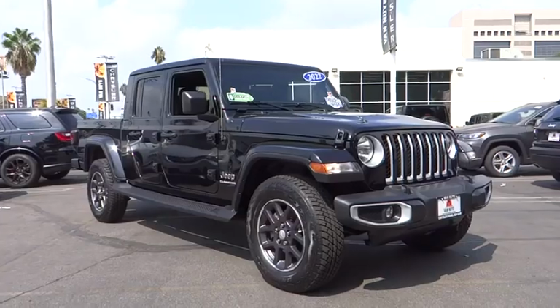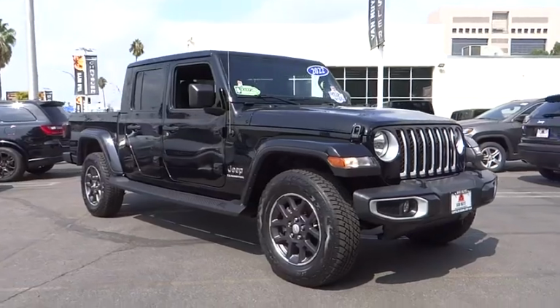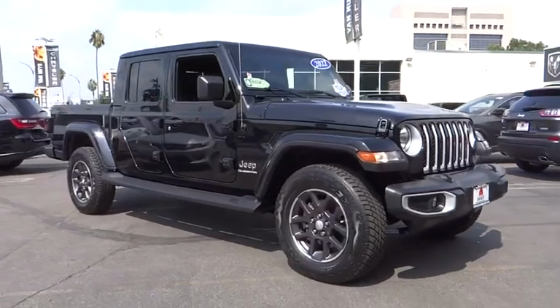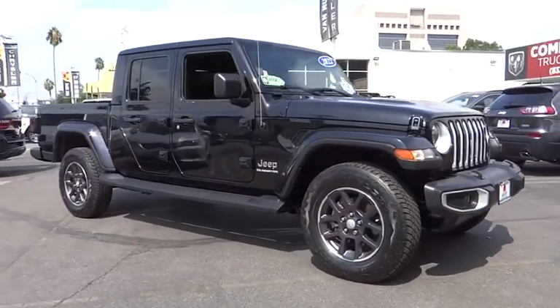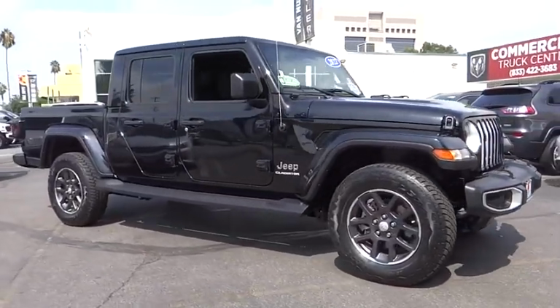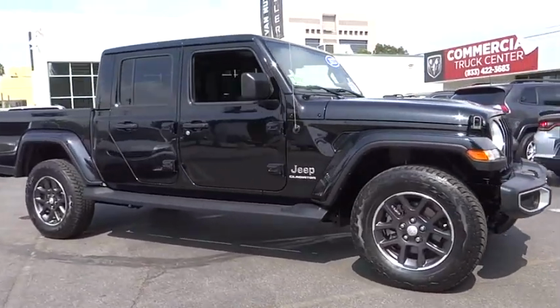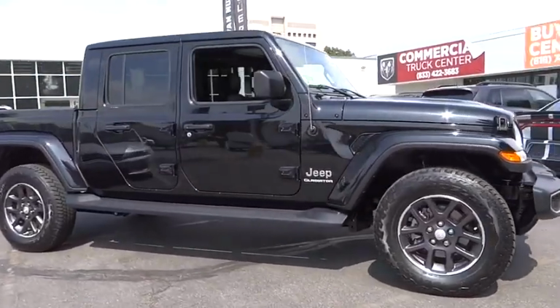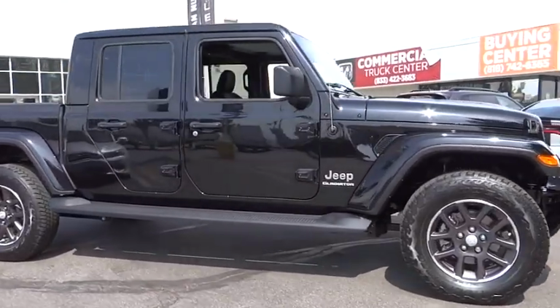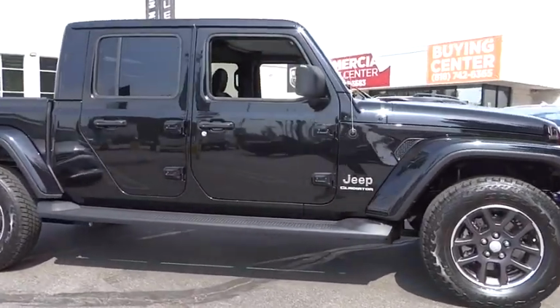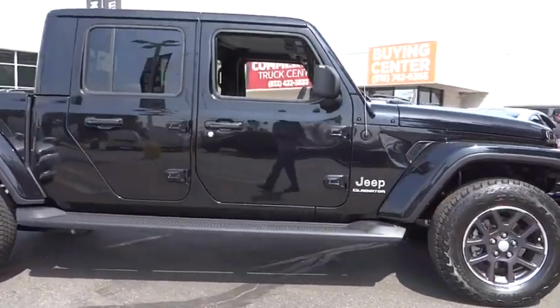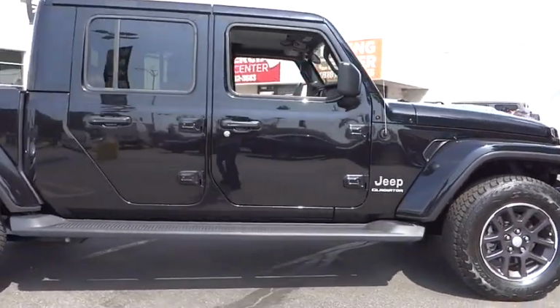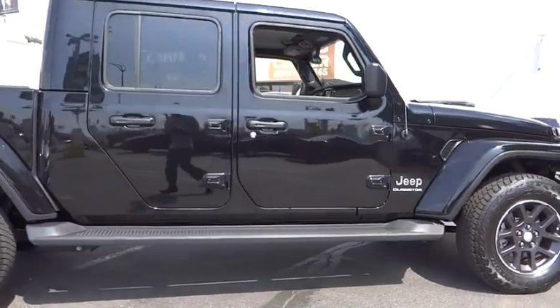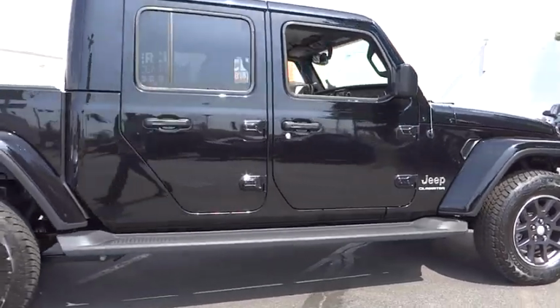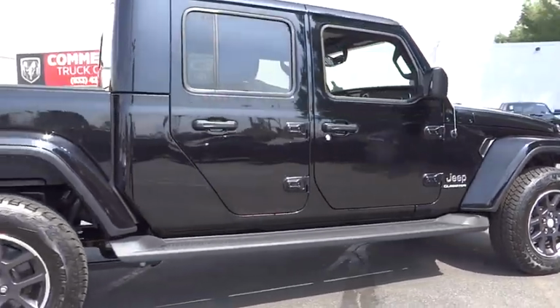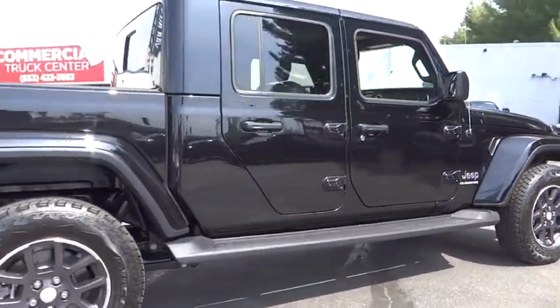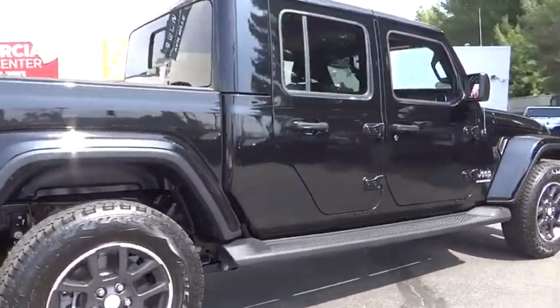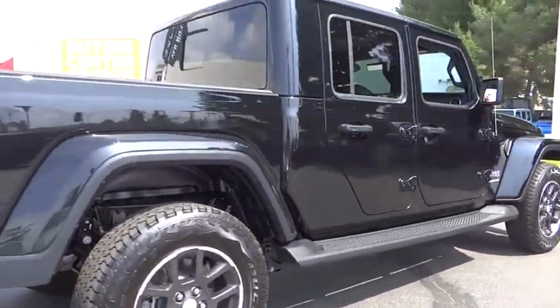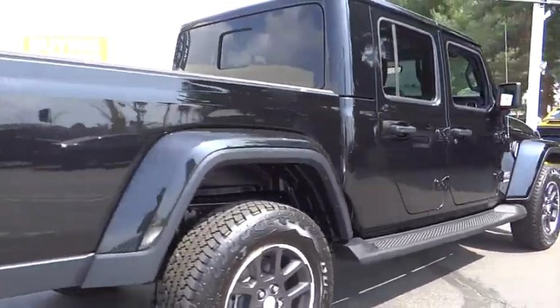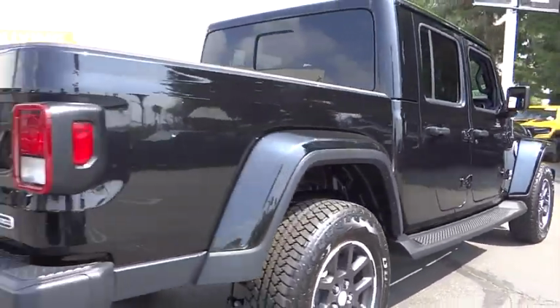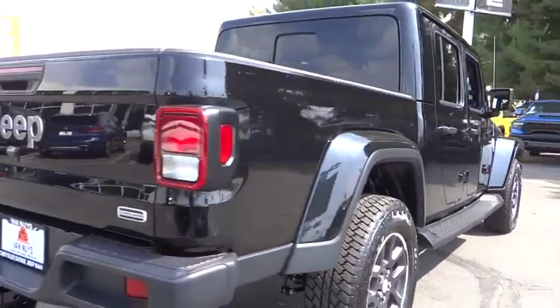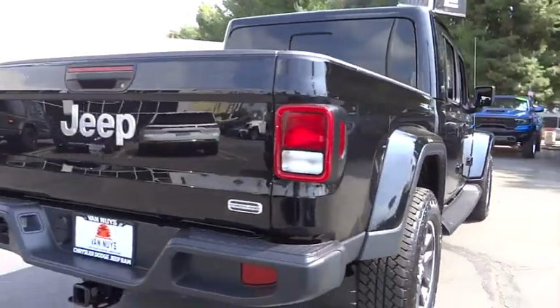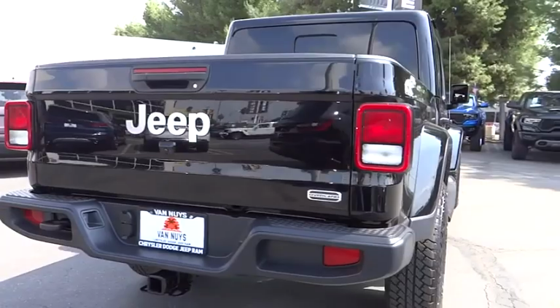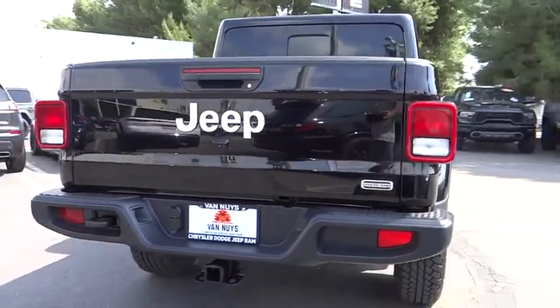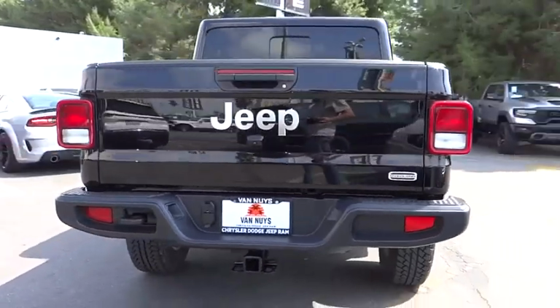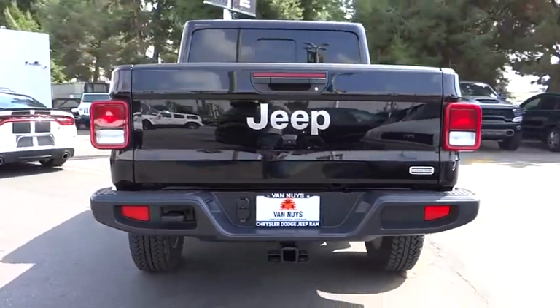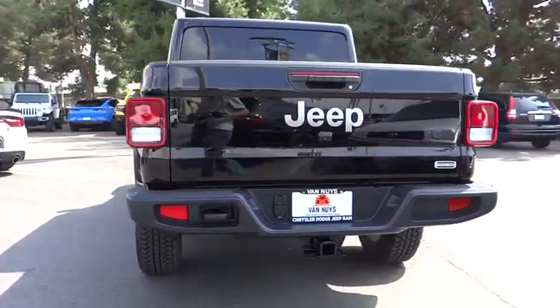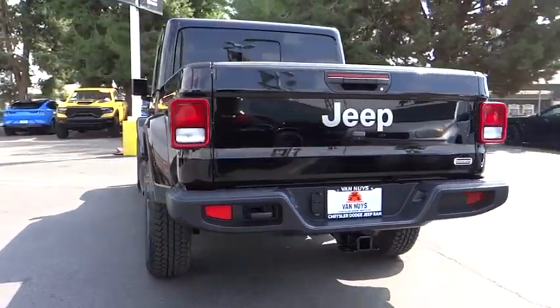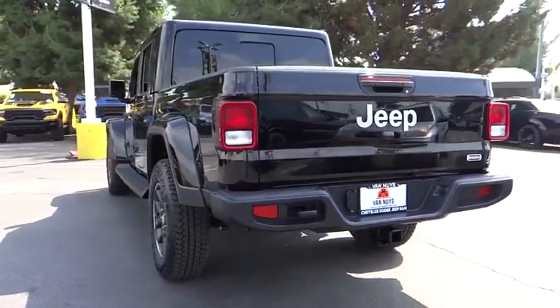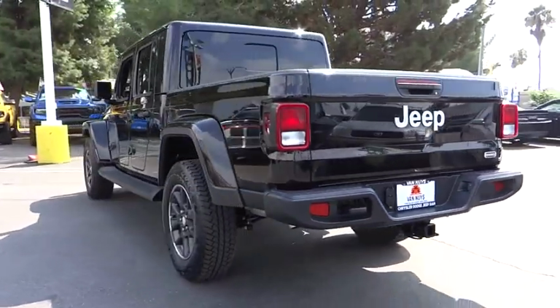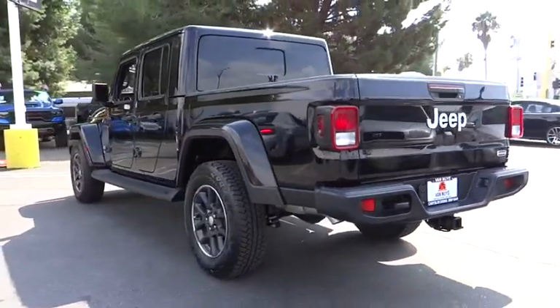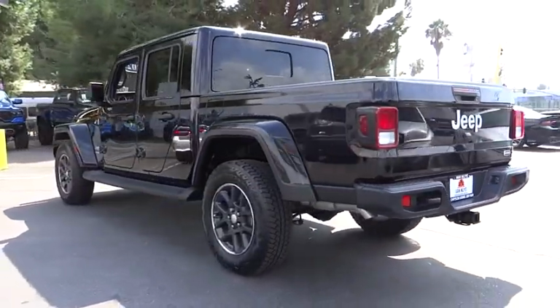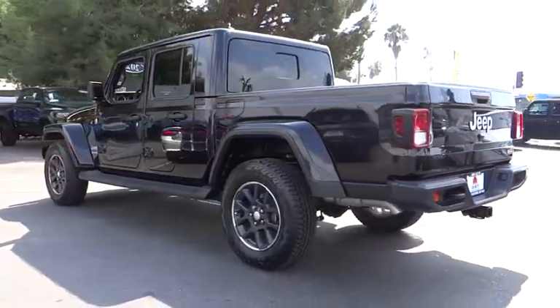You are going to love the 2022 Gladiator. The Jeep Gladiator is just the off-road truck that Jeep fans have been waiting on. Enjoy the functionality of a truck while retaining the off-road capability. You'll fall in love with this Jeep Gladiator.